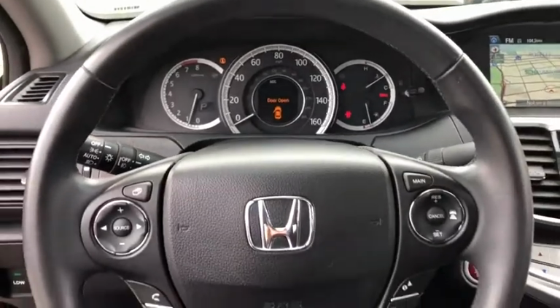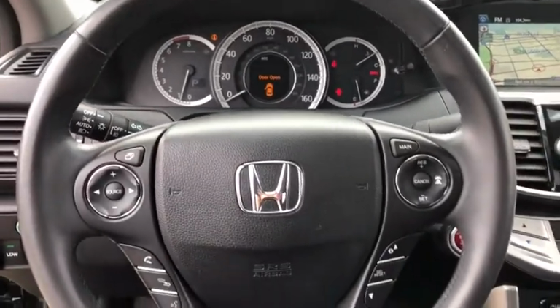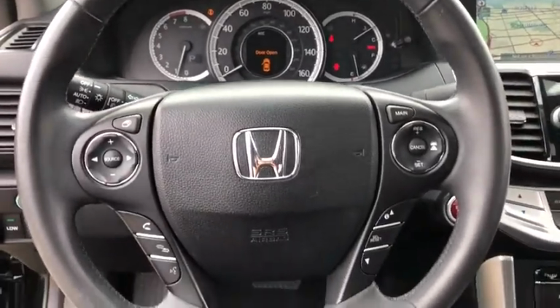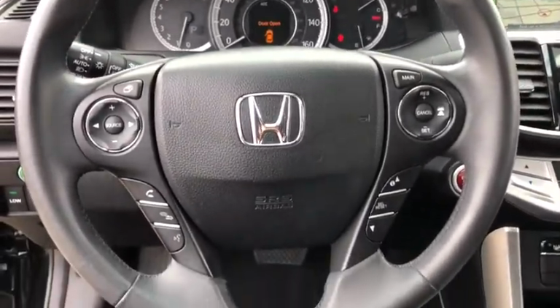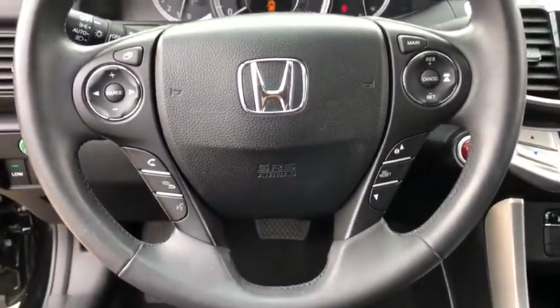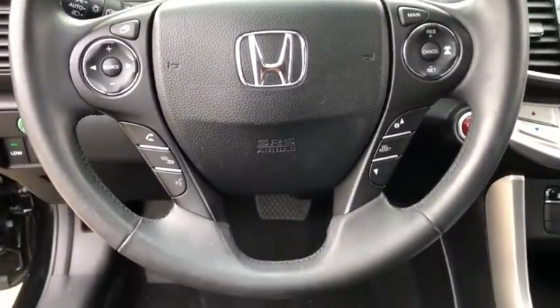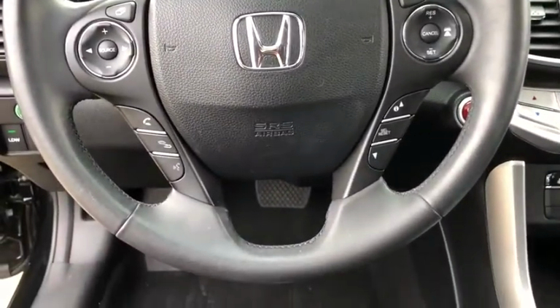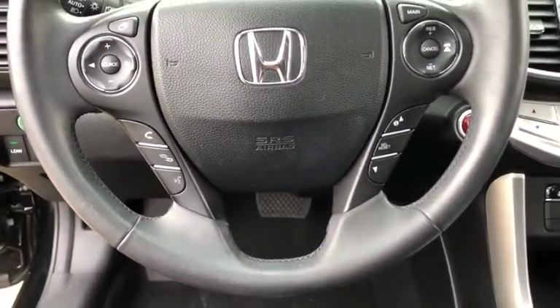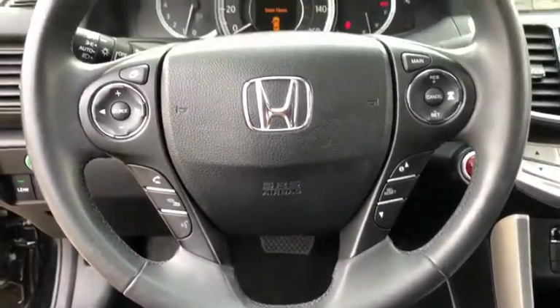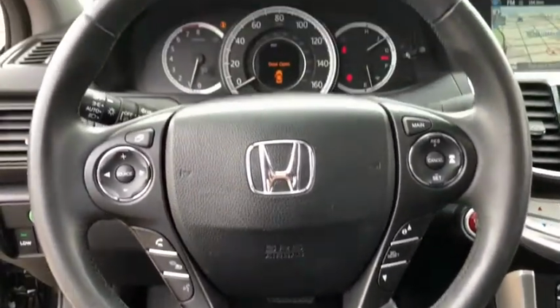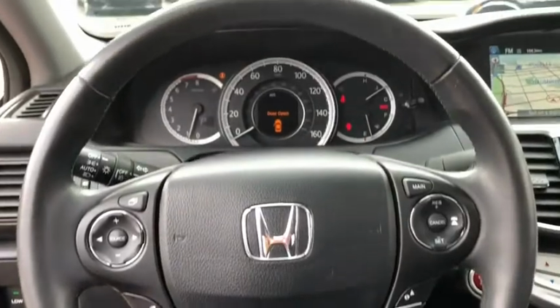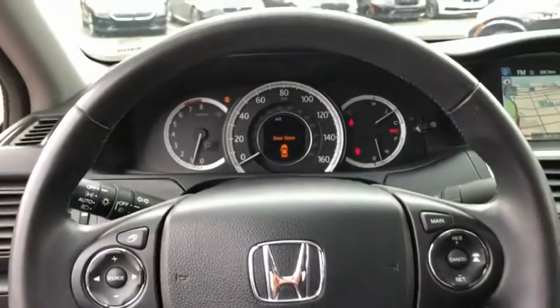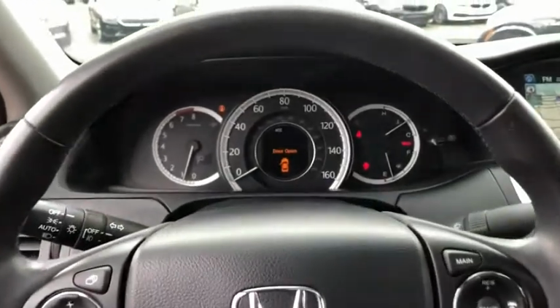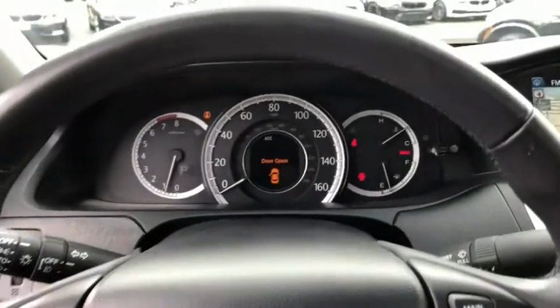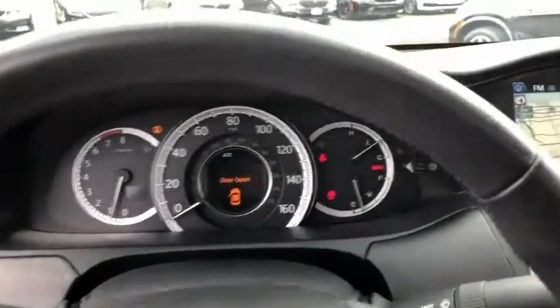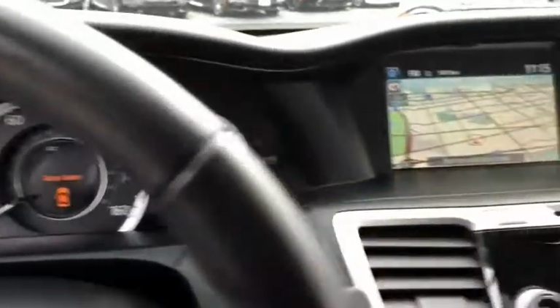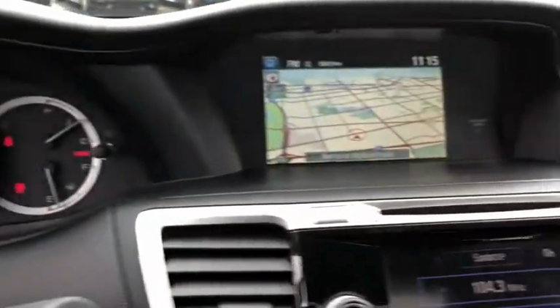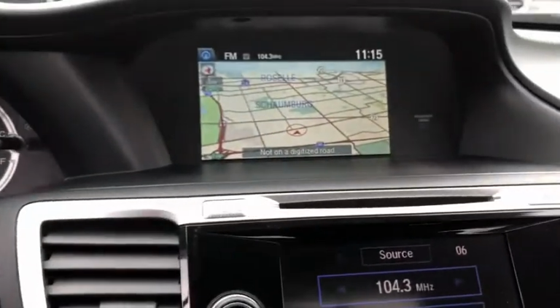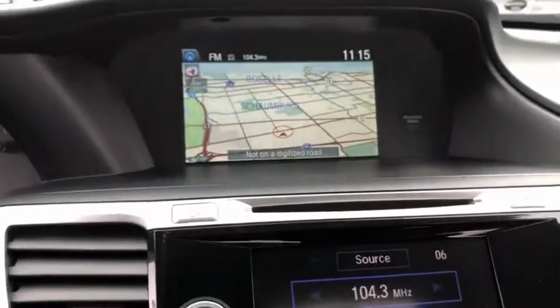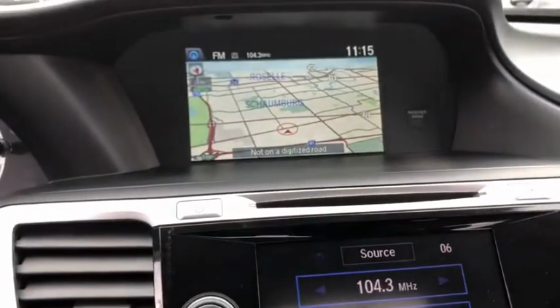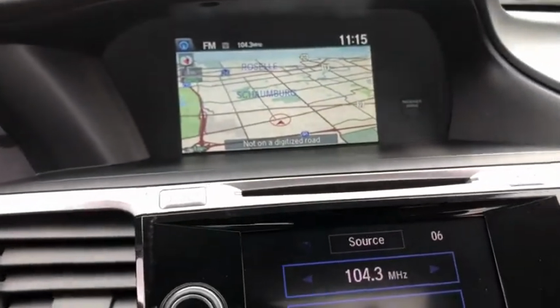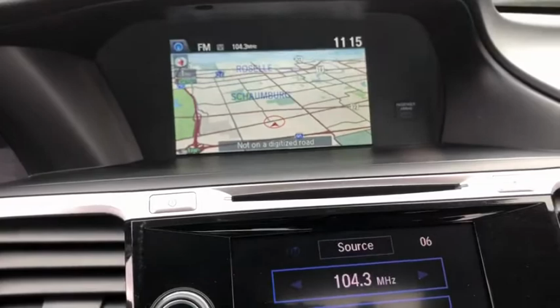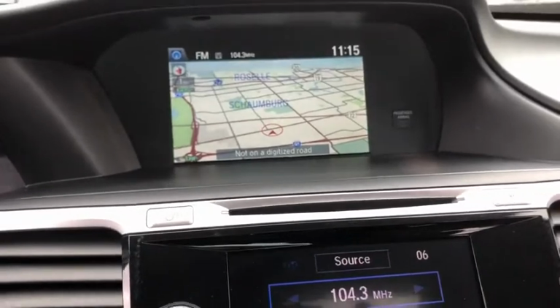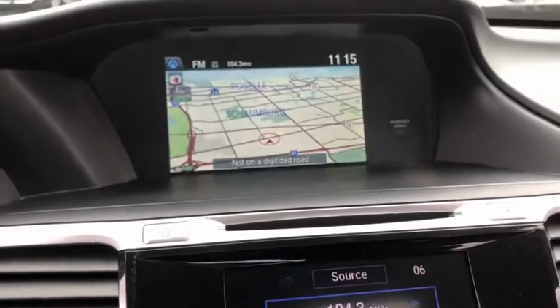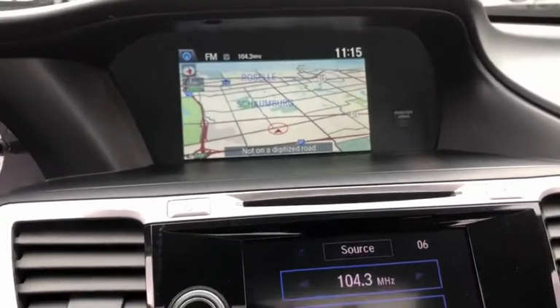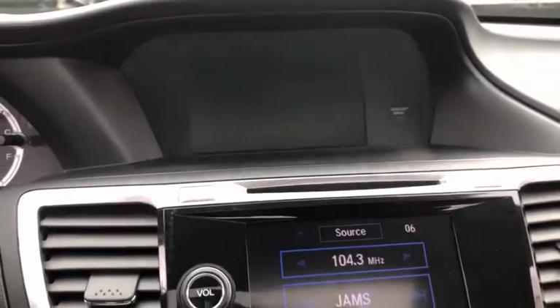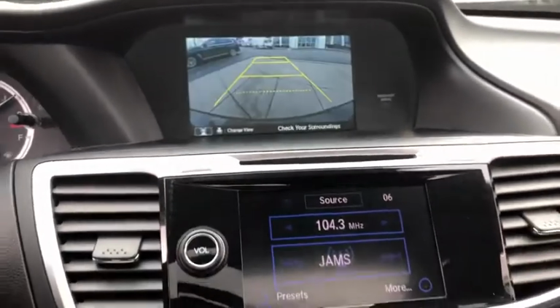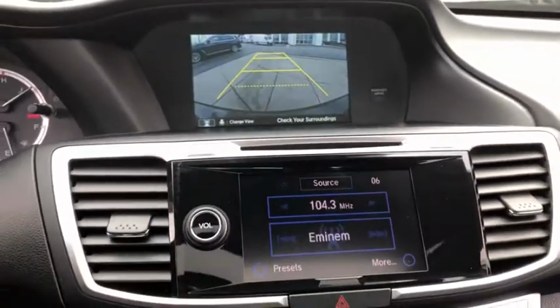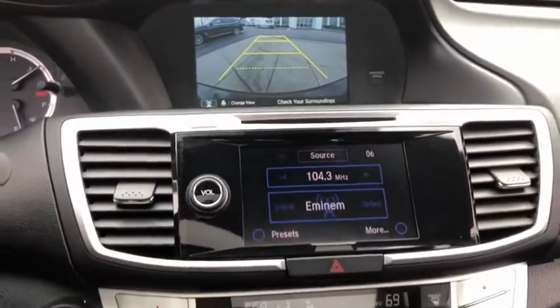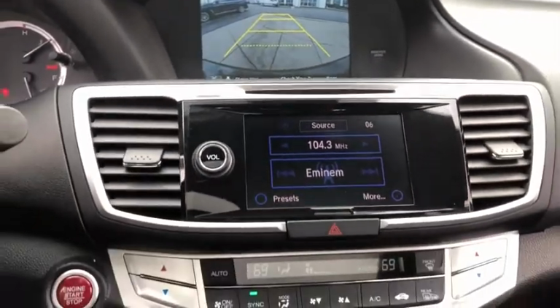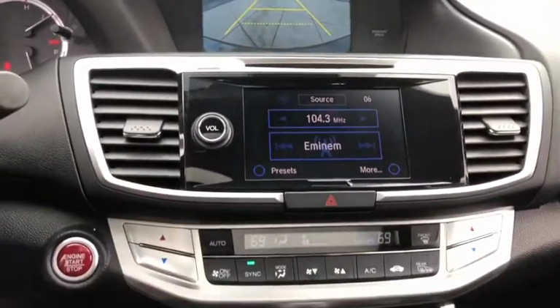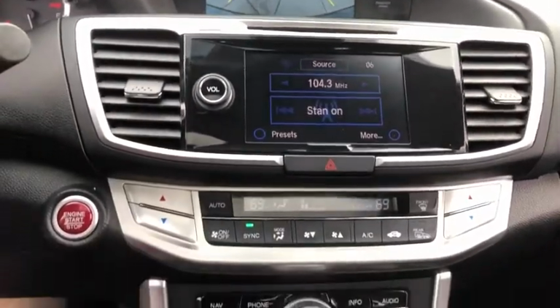CD player, compass, electronic stability control, heated front seat, fog lights, power windows, security system, rear window defroster, panic alarm, overhead console, power moonroof. Come take a test drive today.